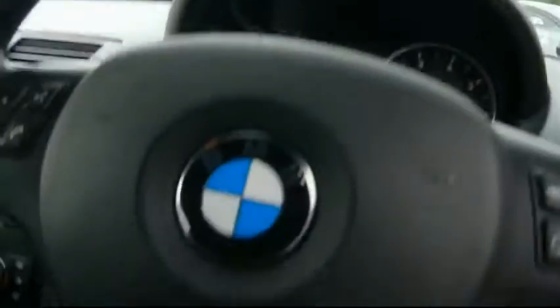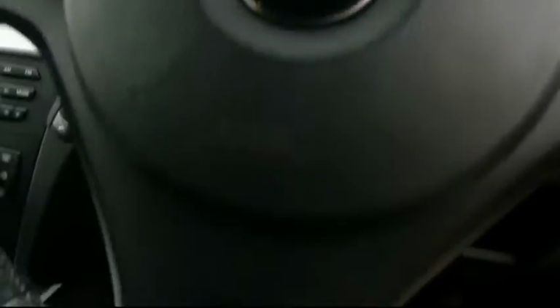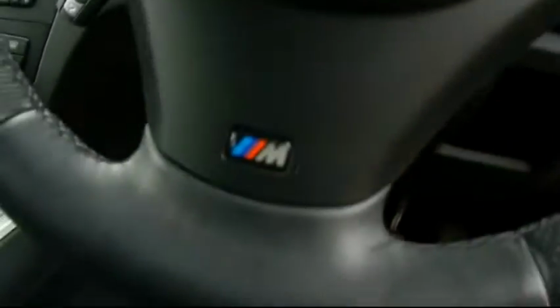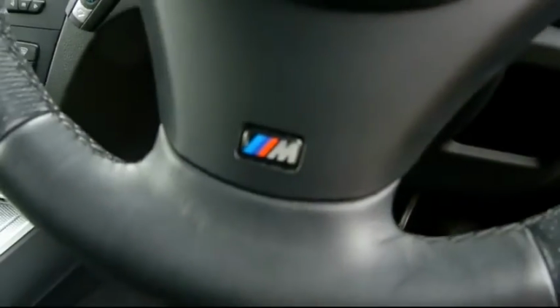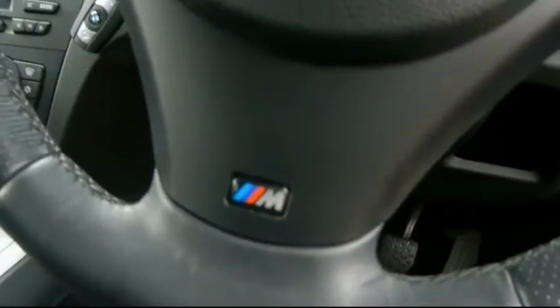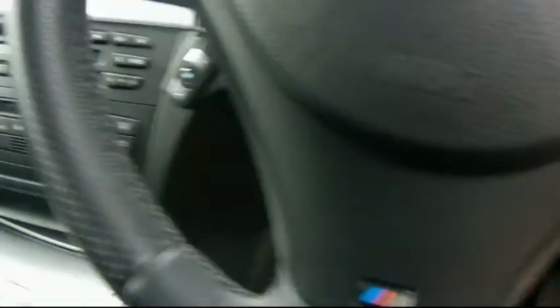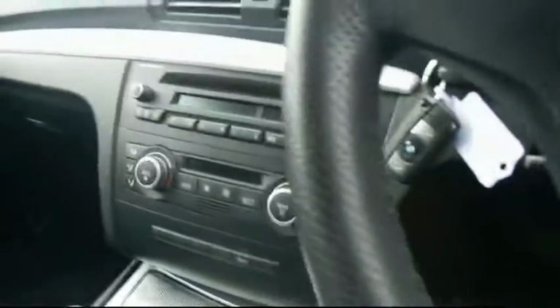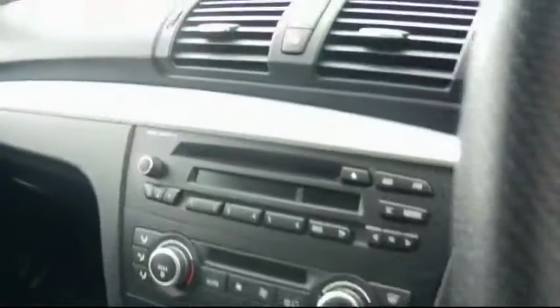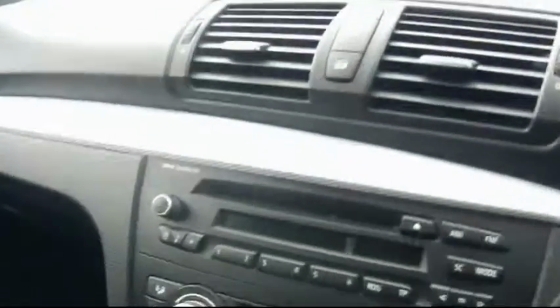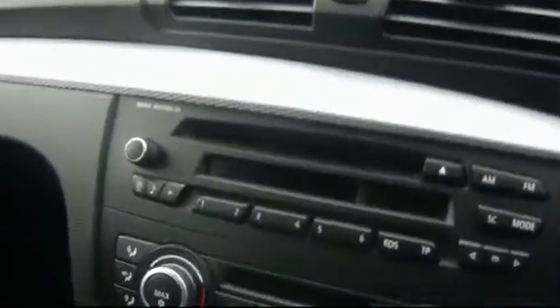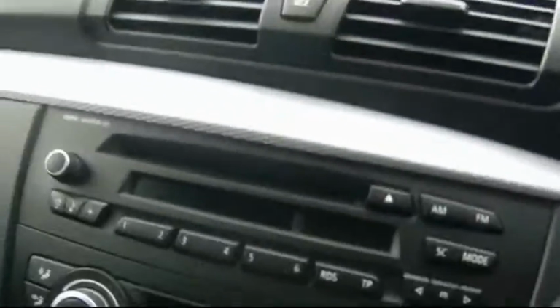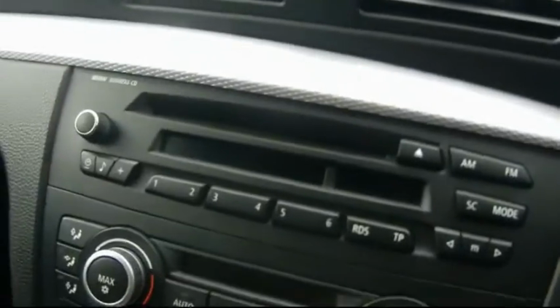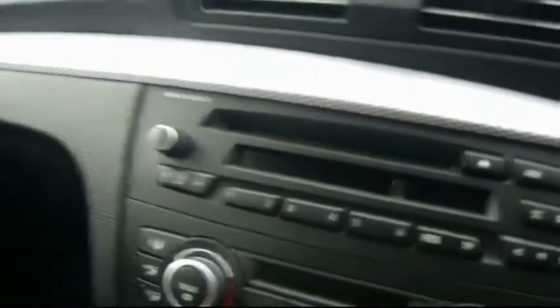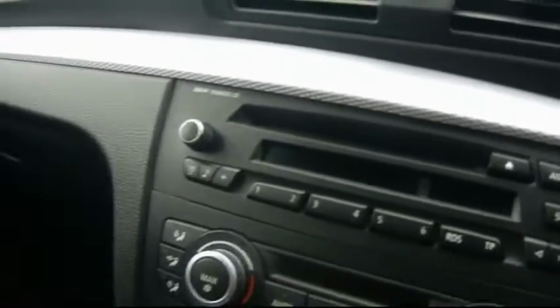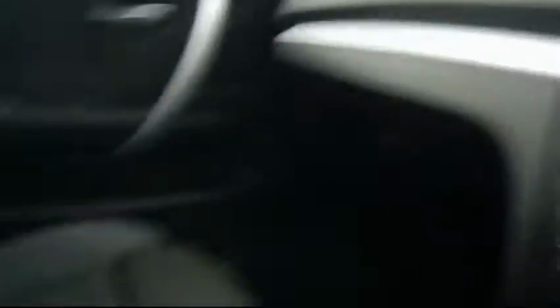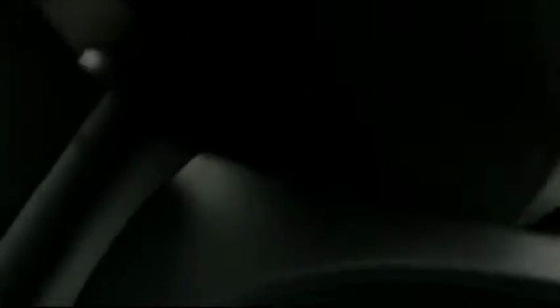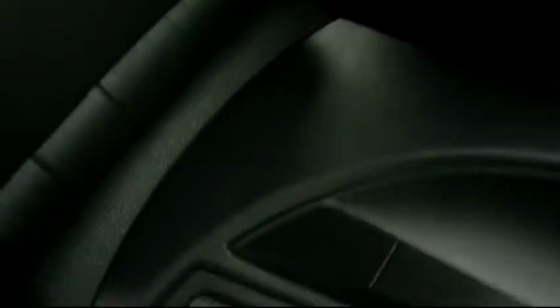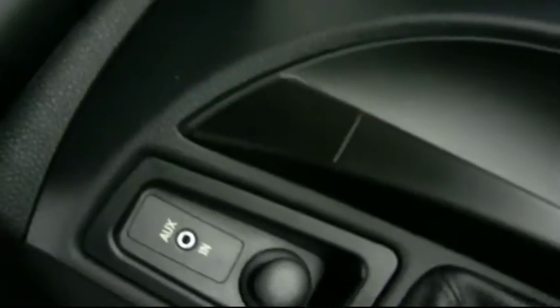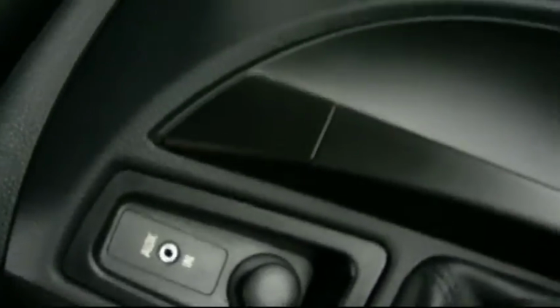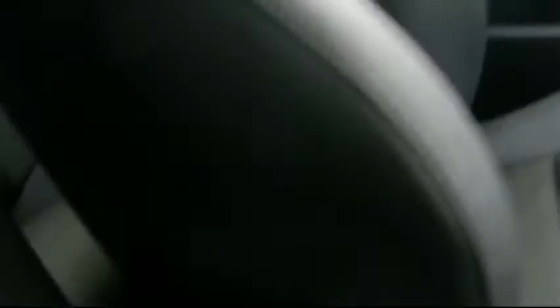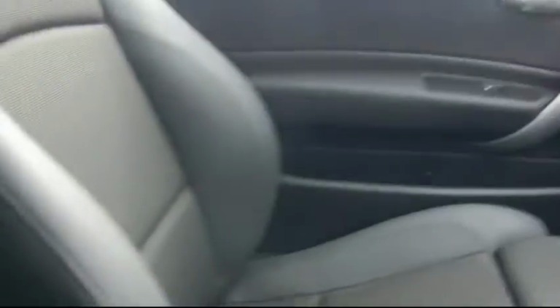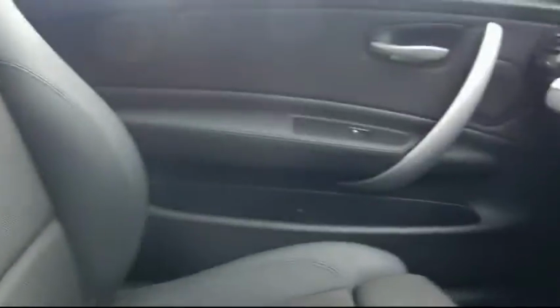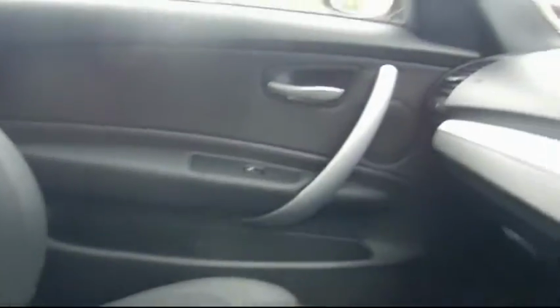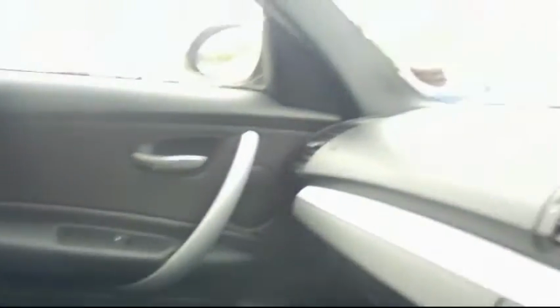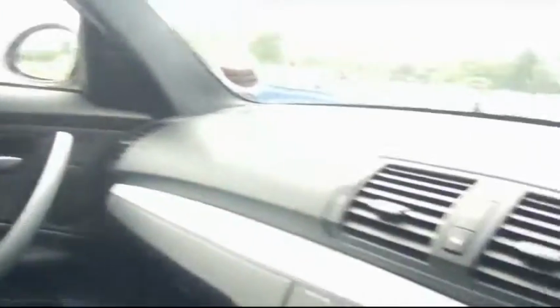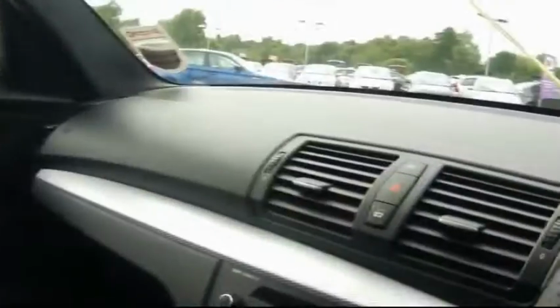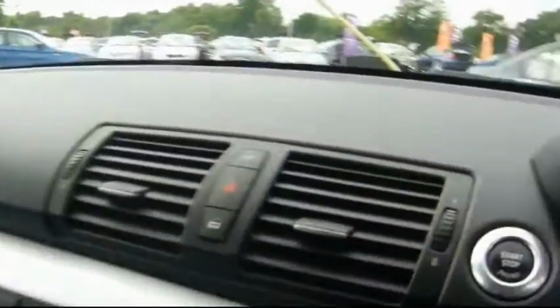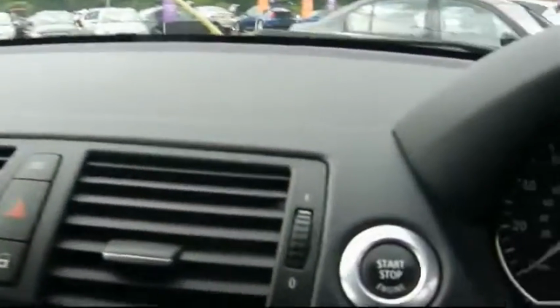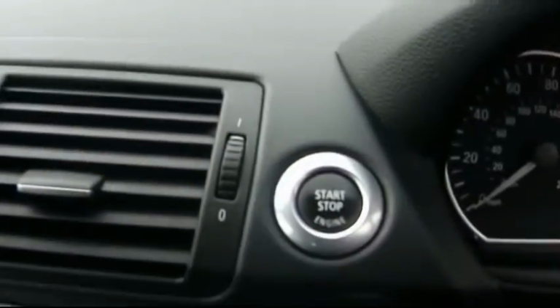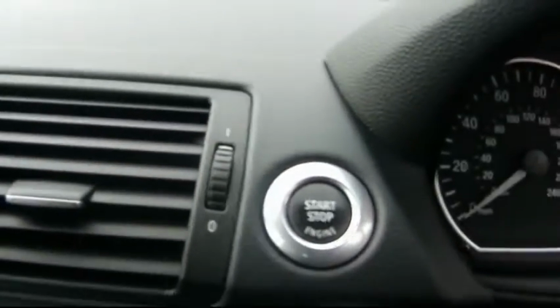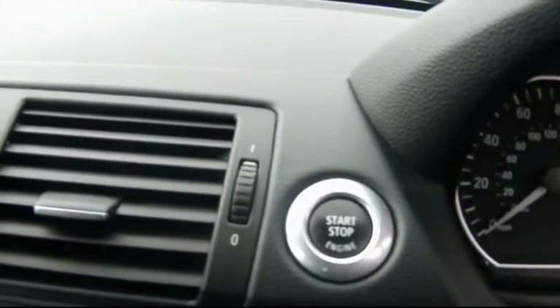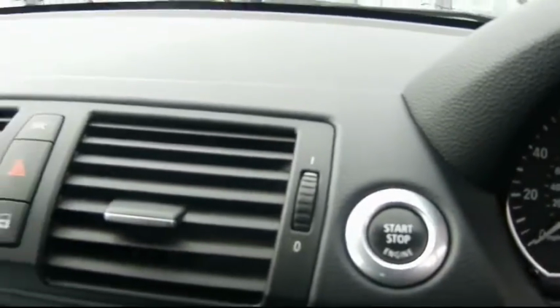It's got an M Sport leather steering wheel and the BMW business entertainment system, with an auxiliary output located just under the armrest. It also has the push start ignition, which all the new BMWs have.